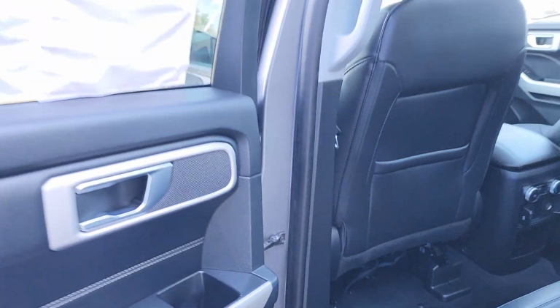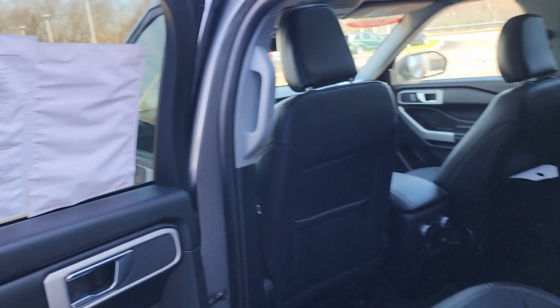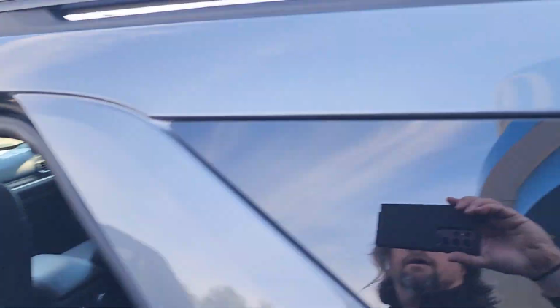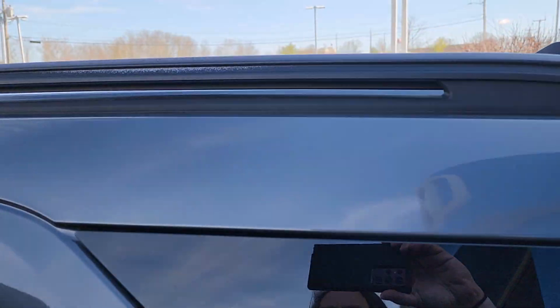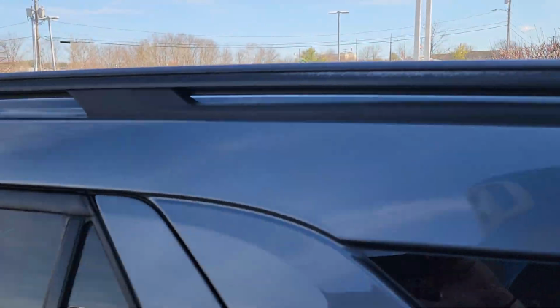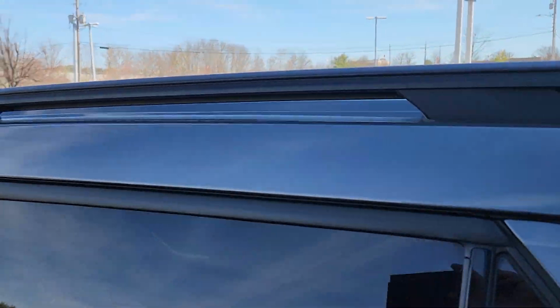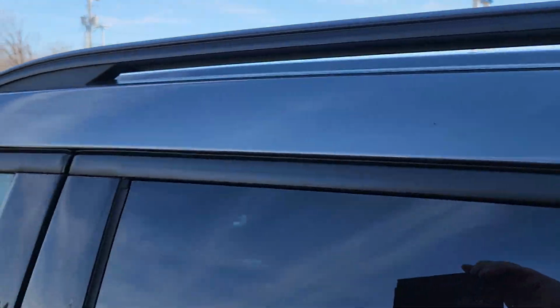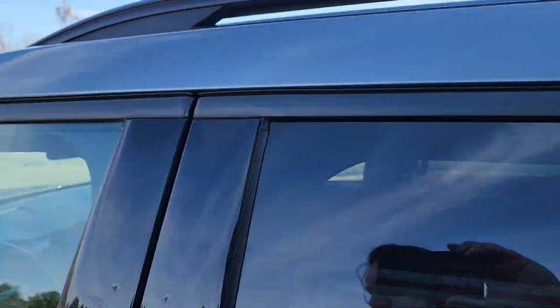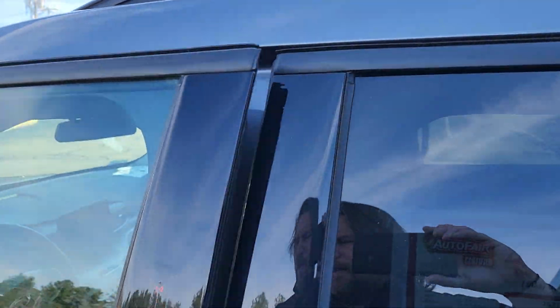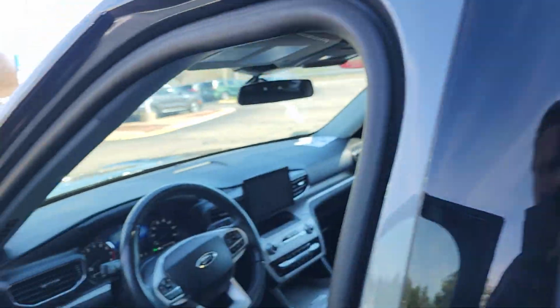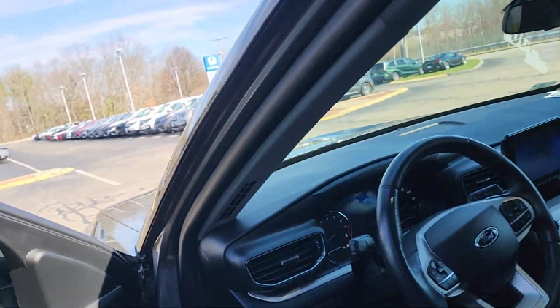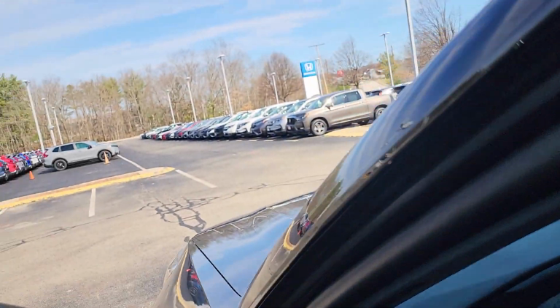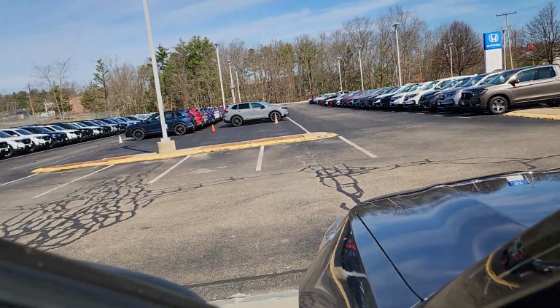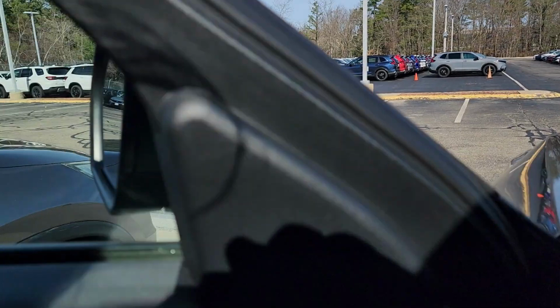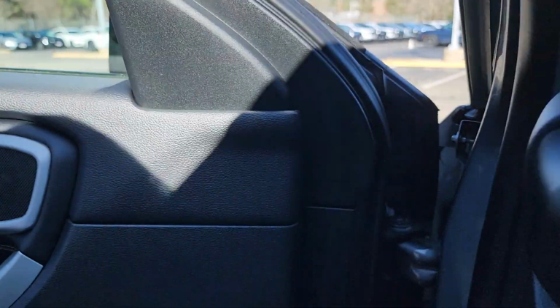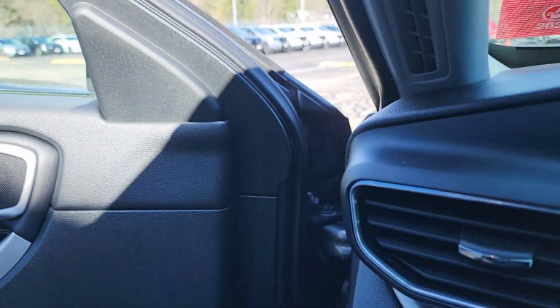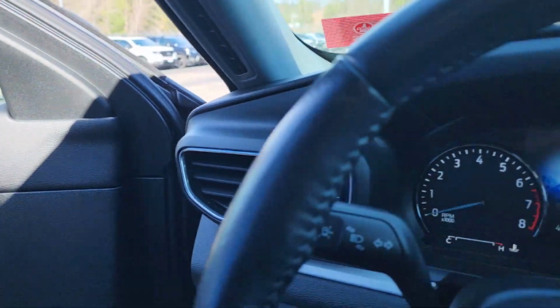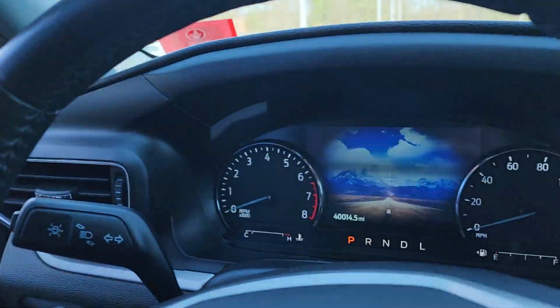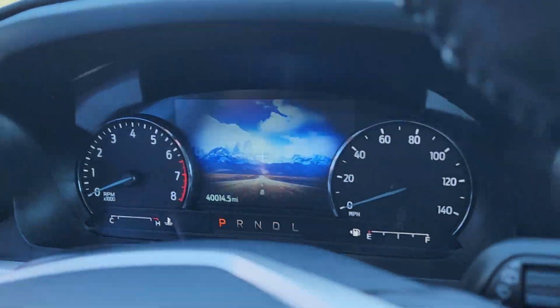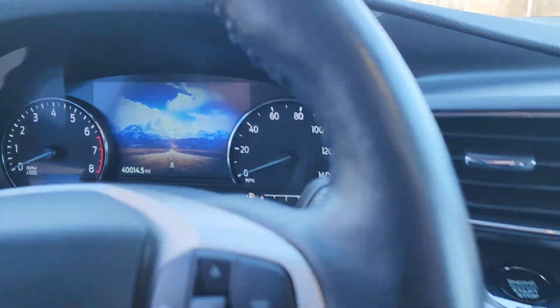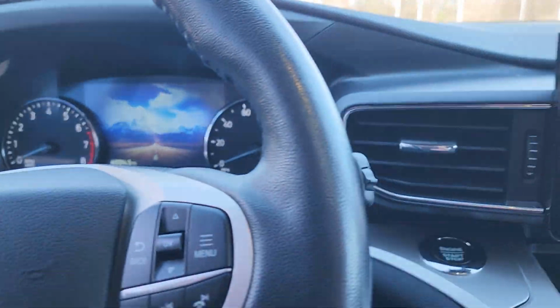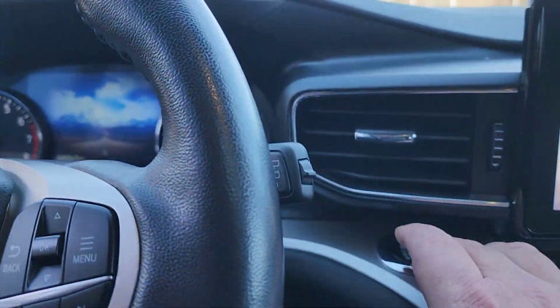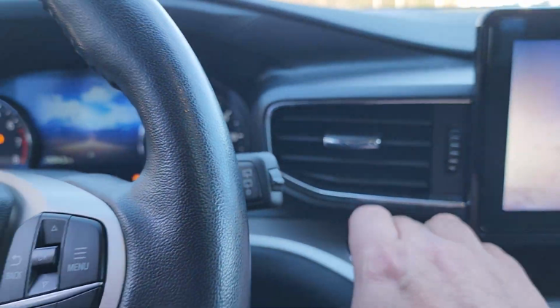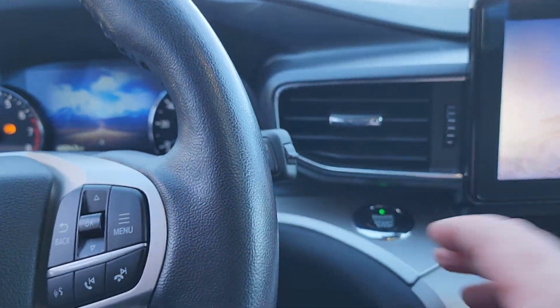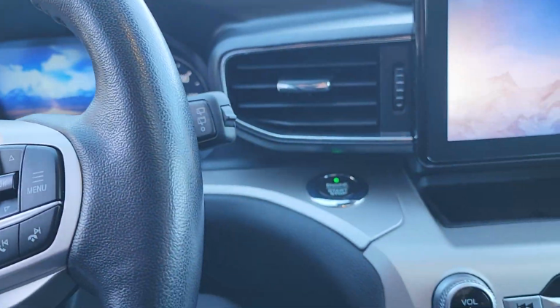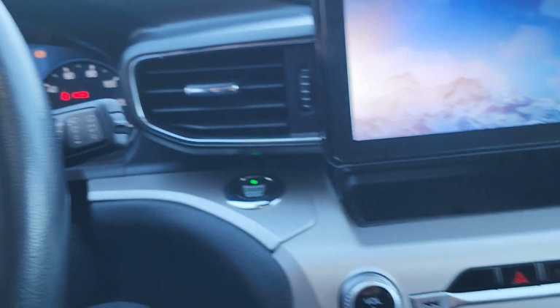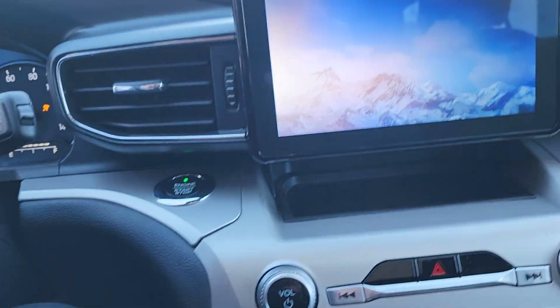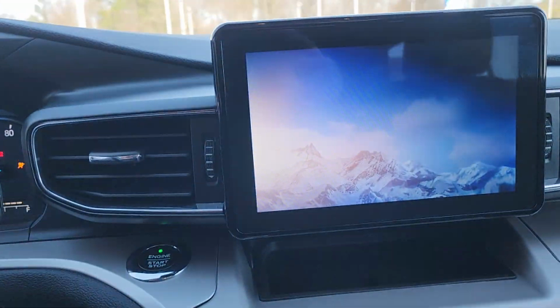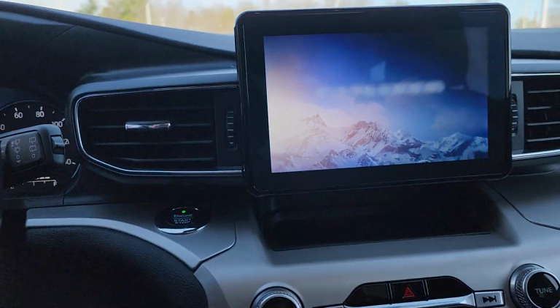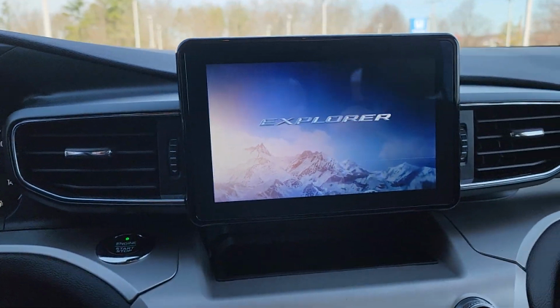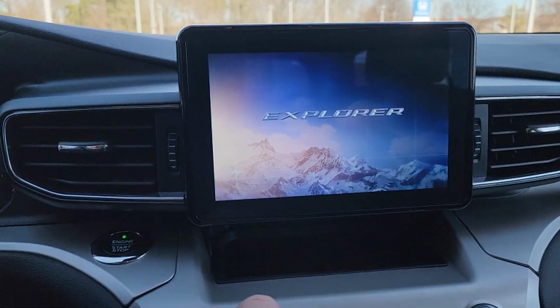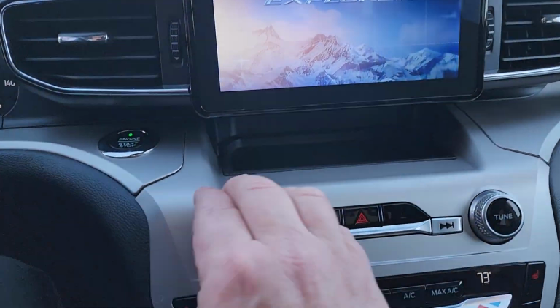You've got roof rails up here, HD radio, and starting it up for you. Nice little 8-inch display audio.